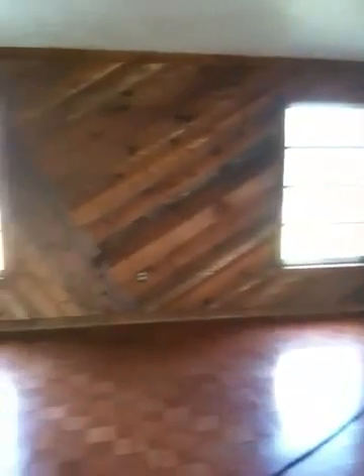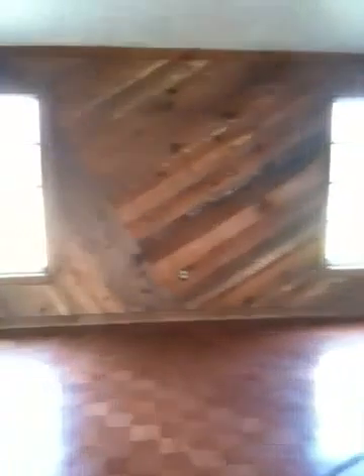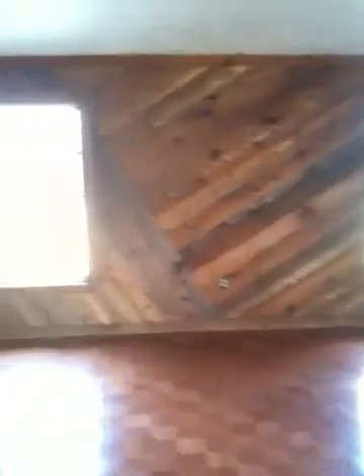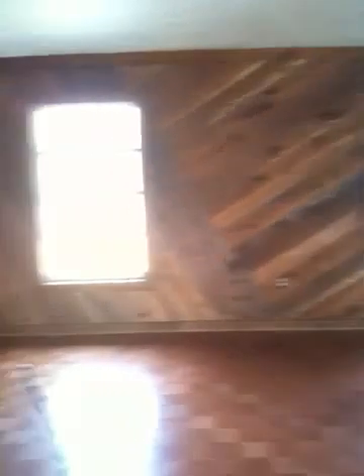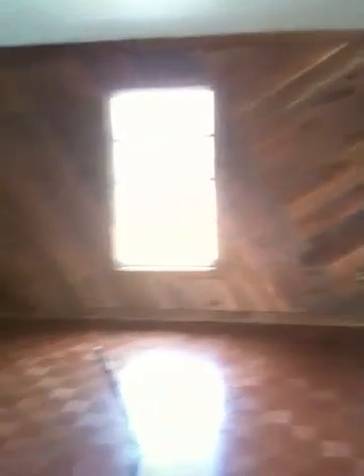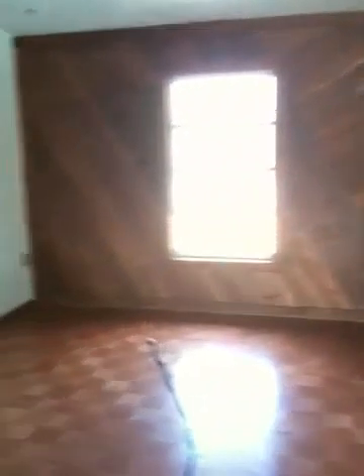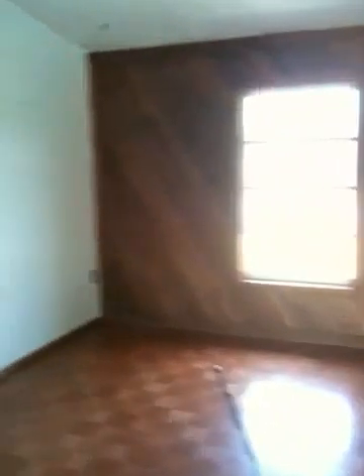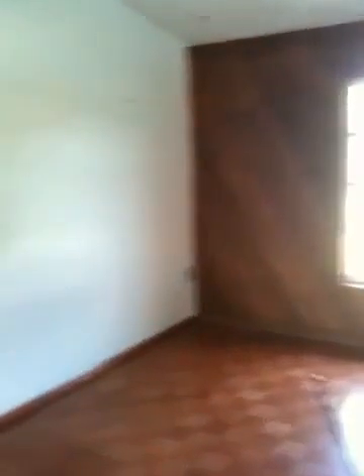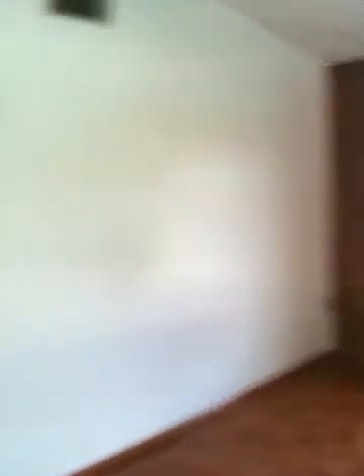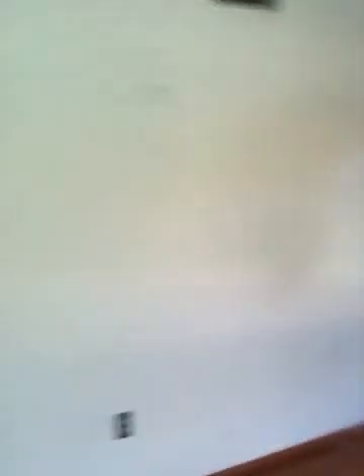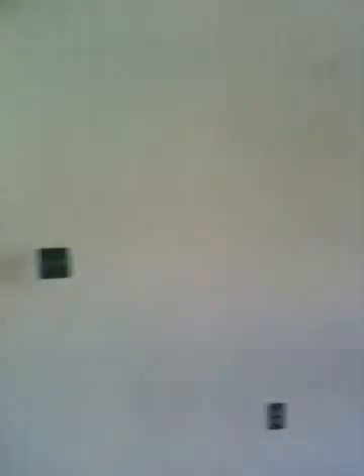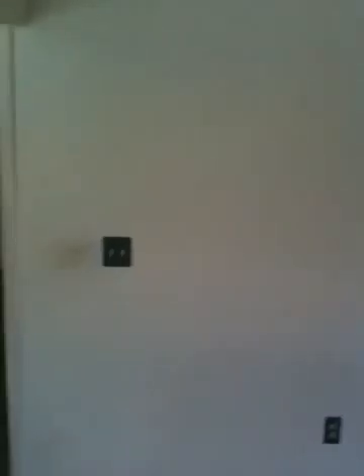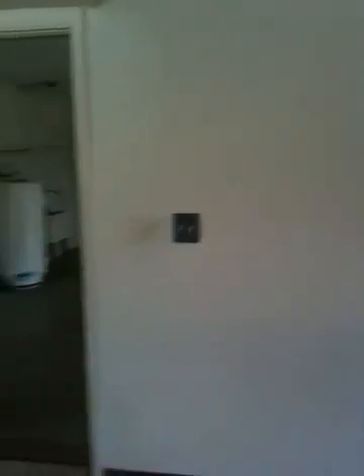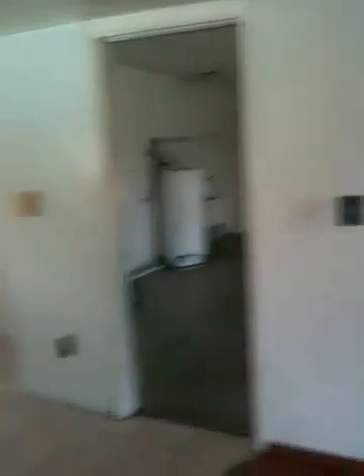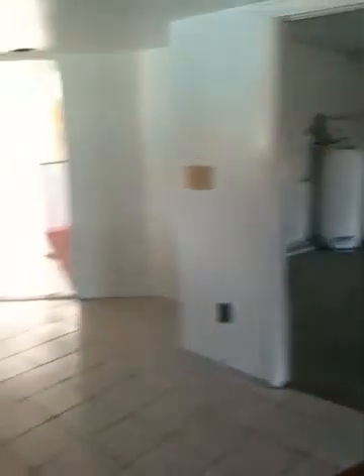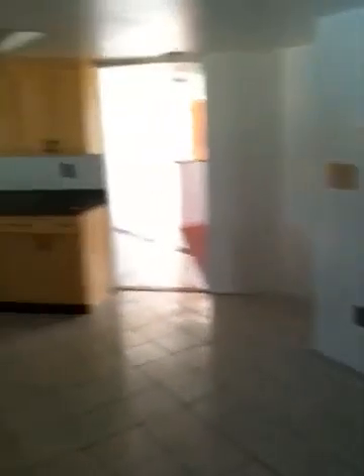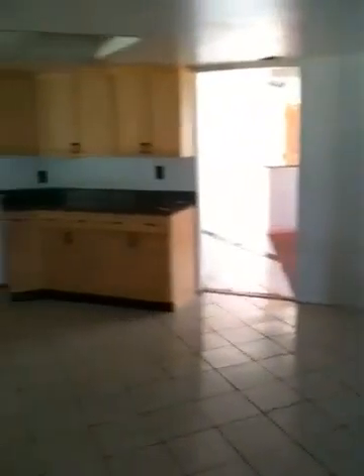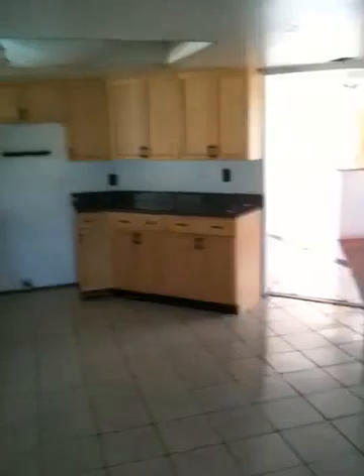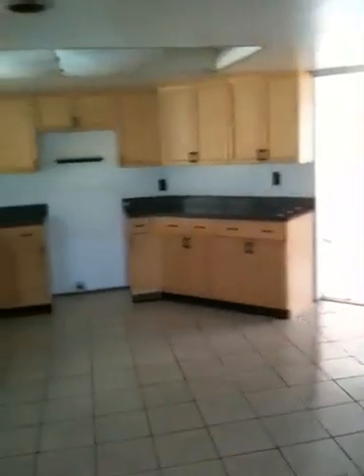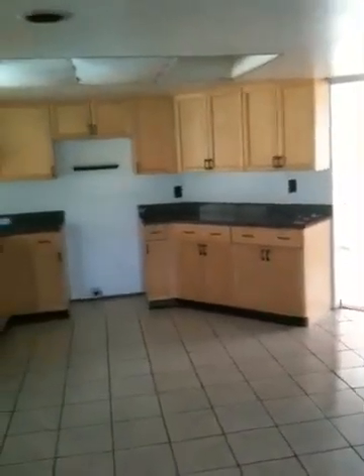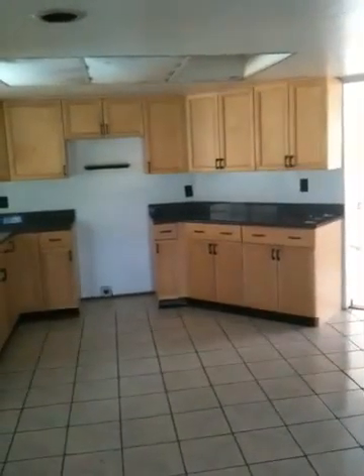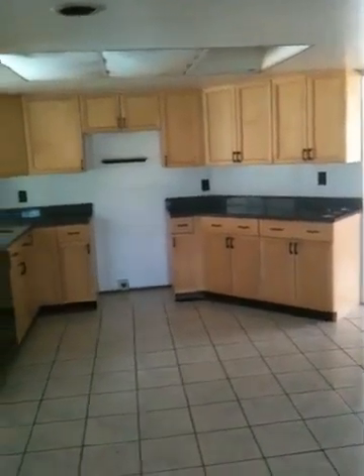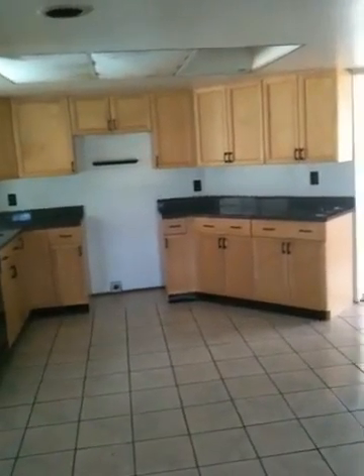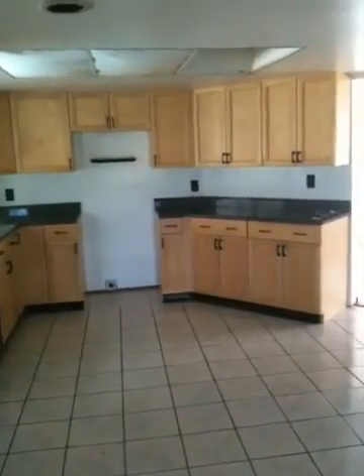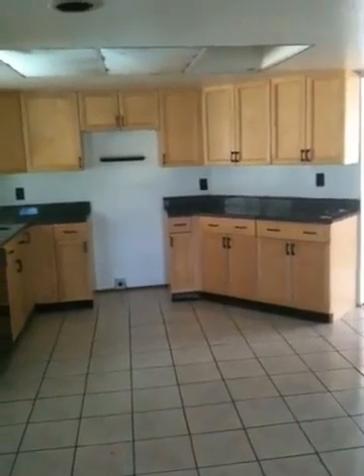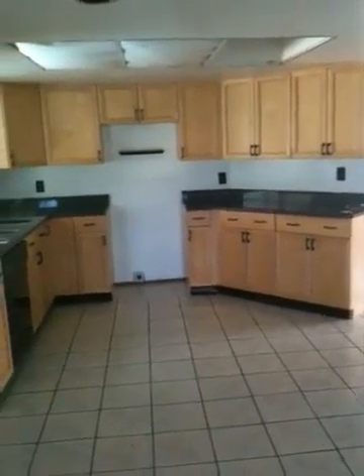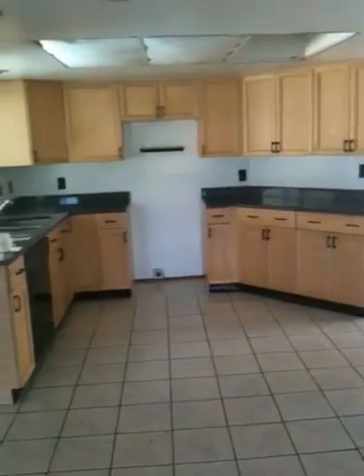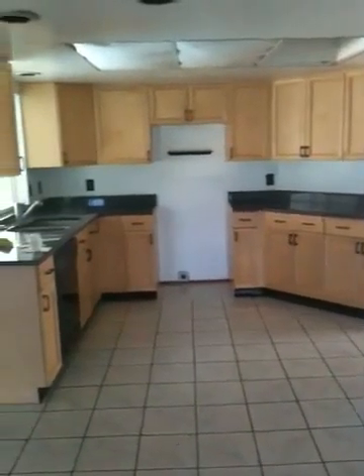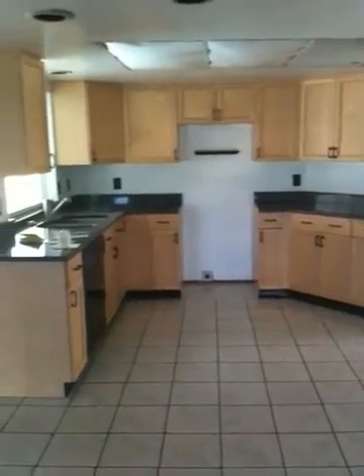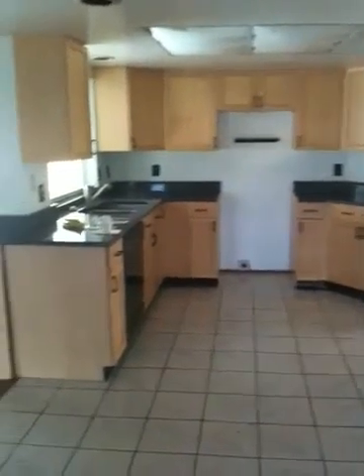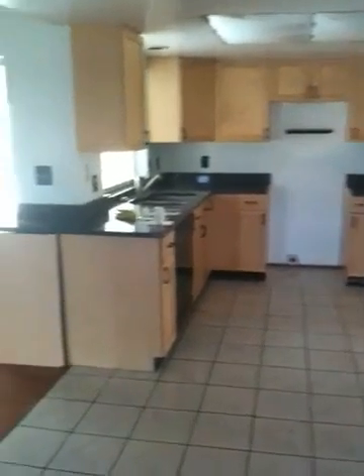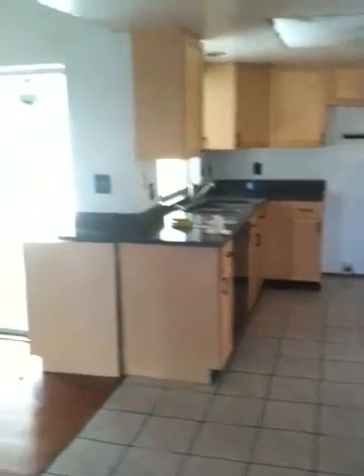Cedar planking on the wall, 1970s vintage, not in bad shape. Kitchen does have granite countertops — that's a big claim to fame. Looks pretty nice.